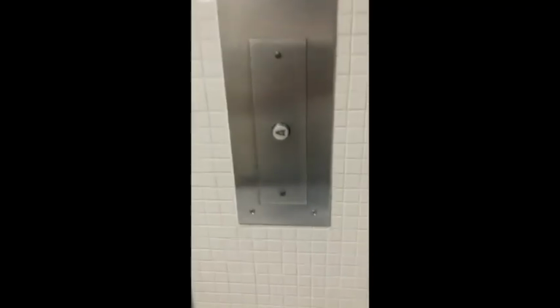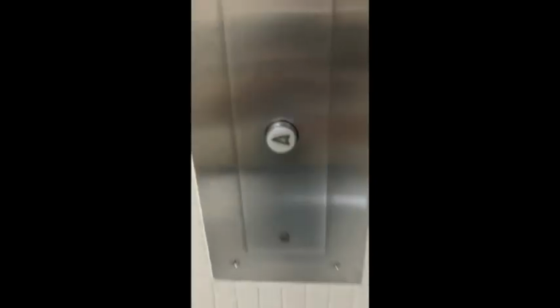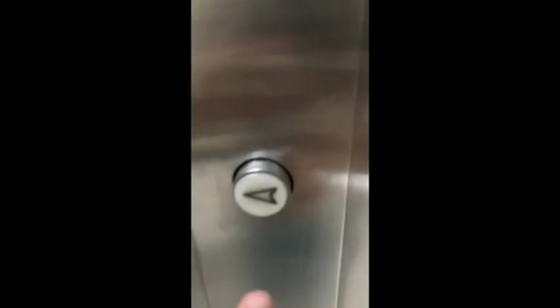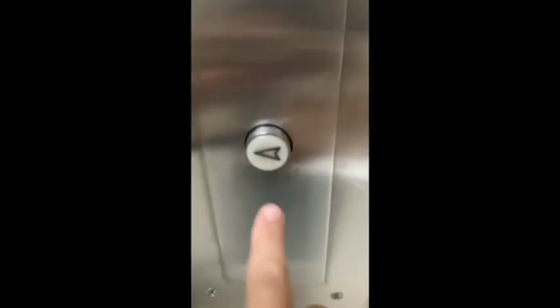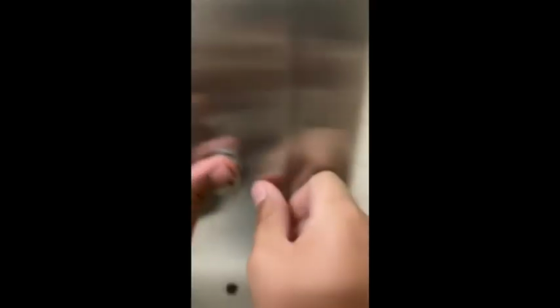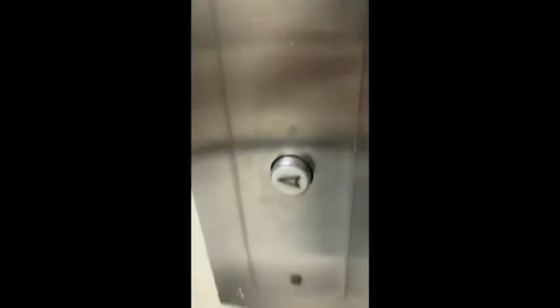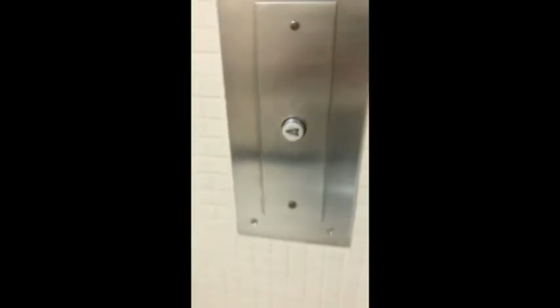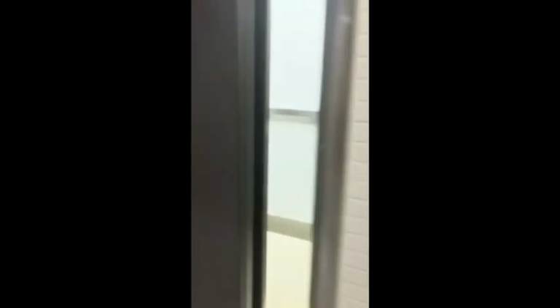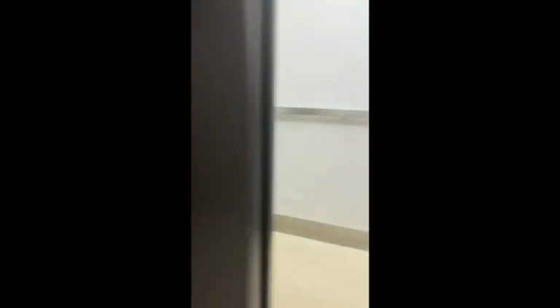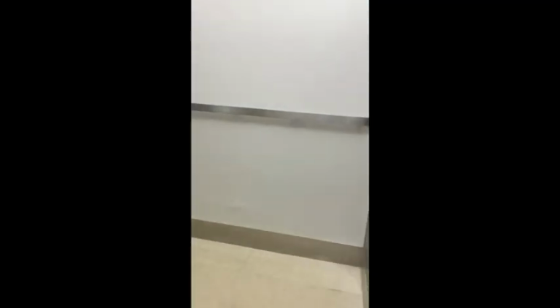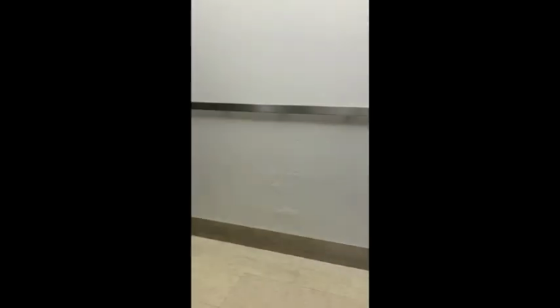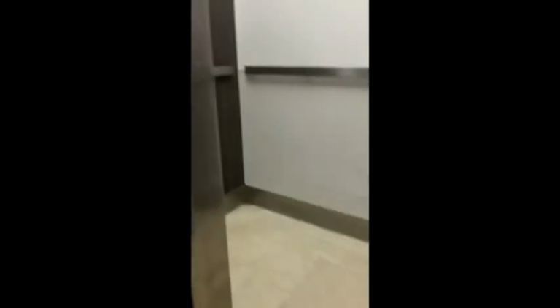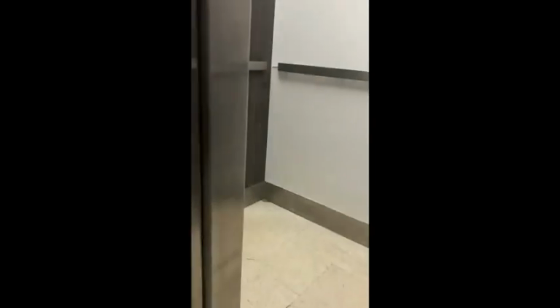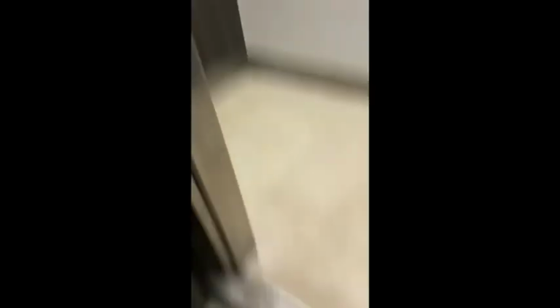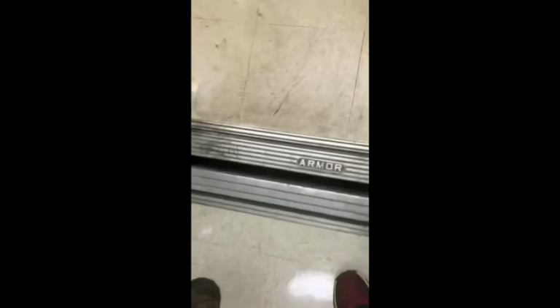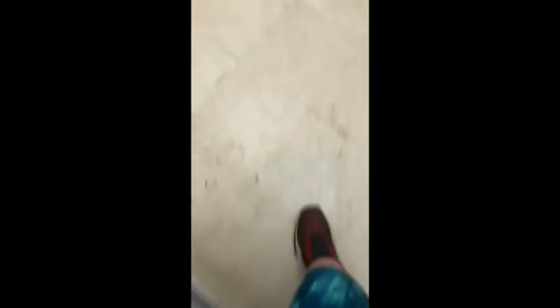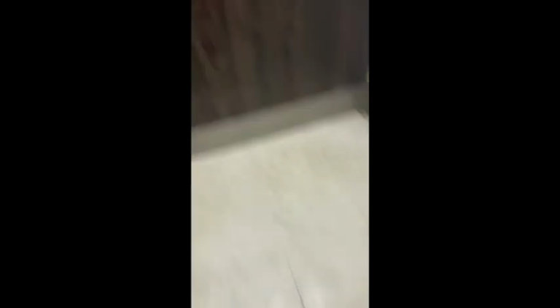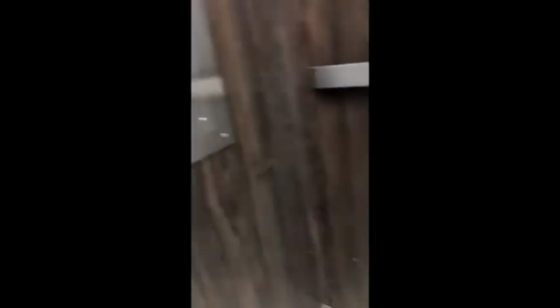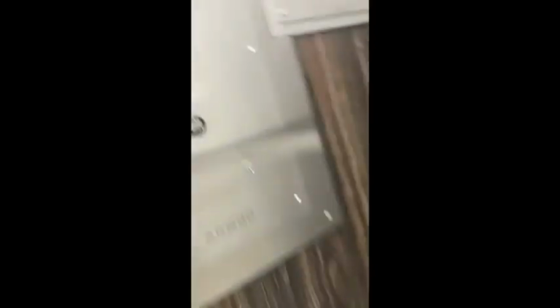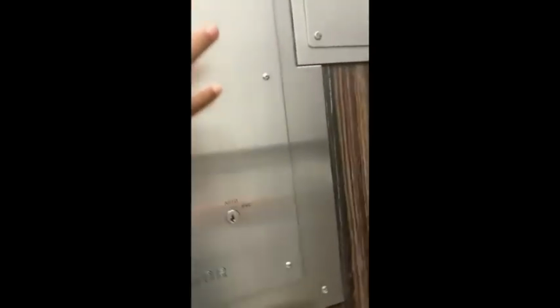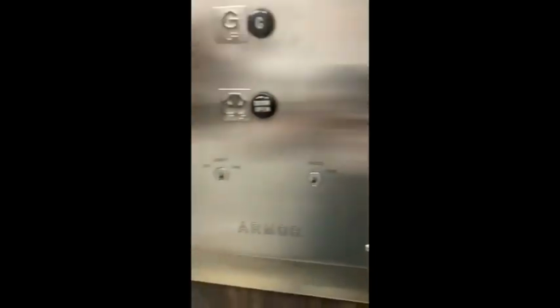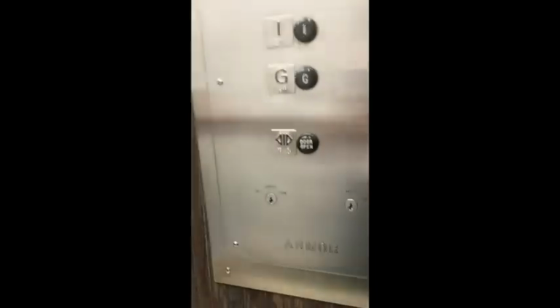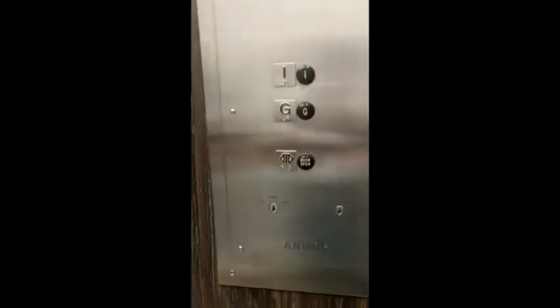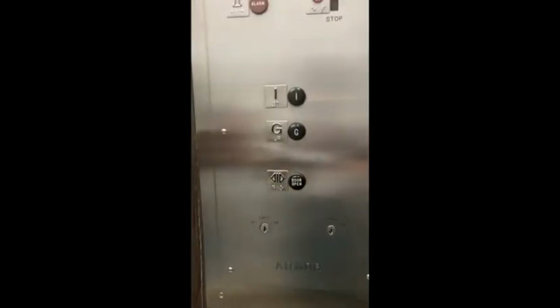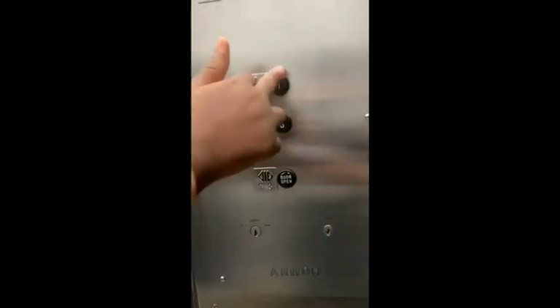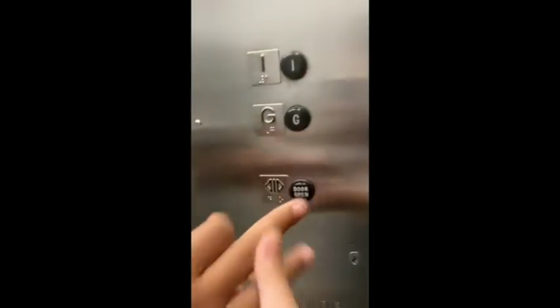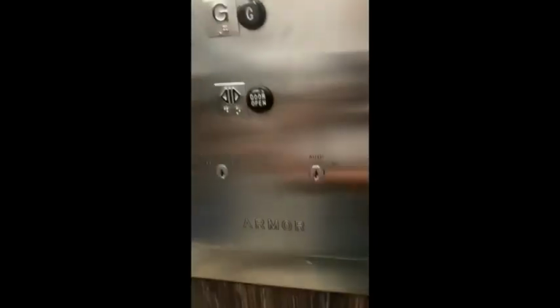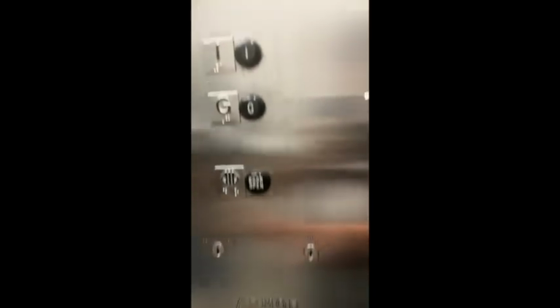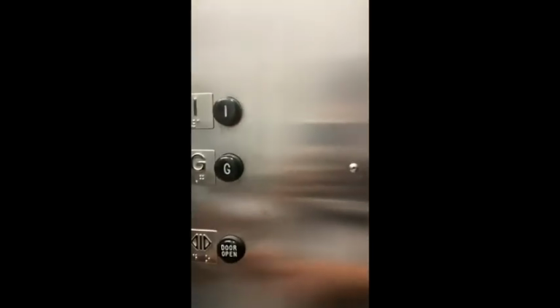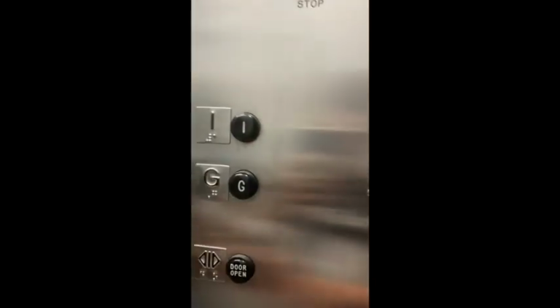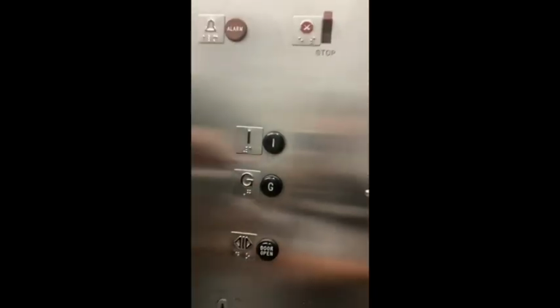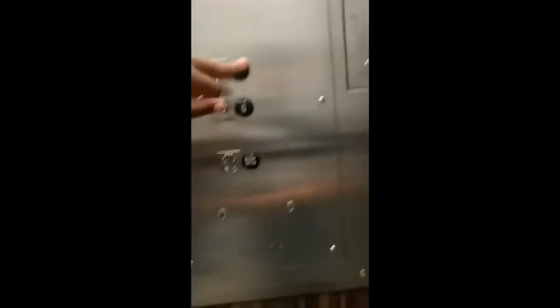Look at that call station! Dang! Armor! This is a black button! This is a black button!